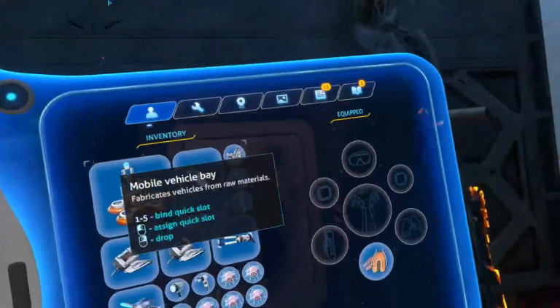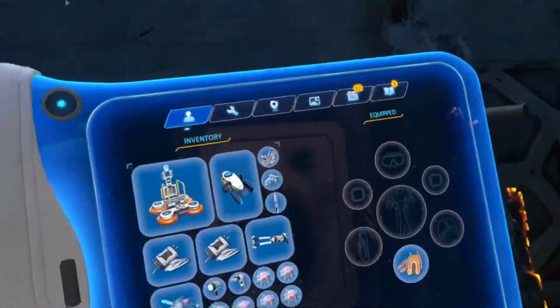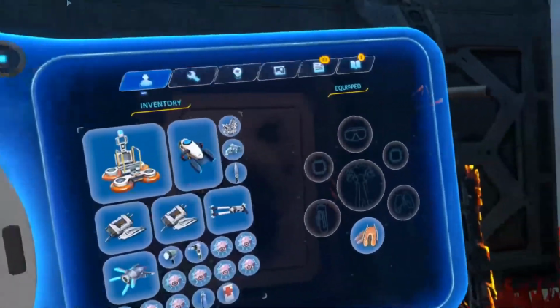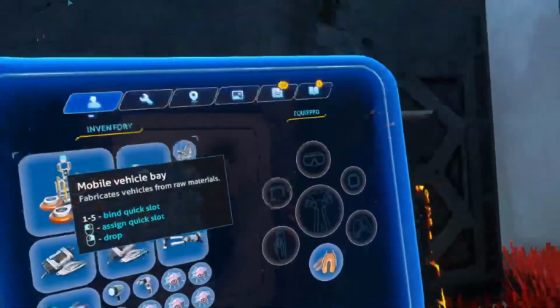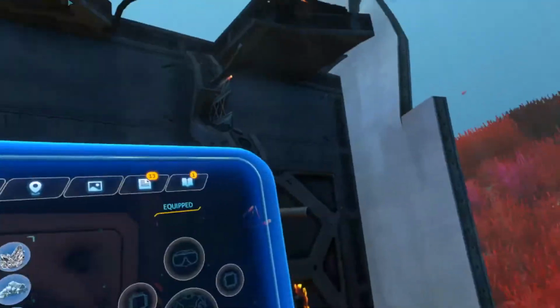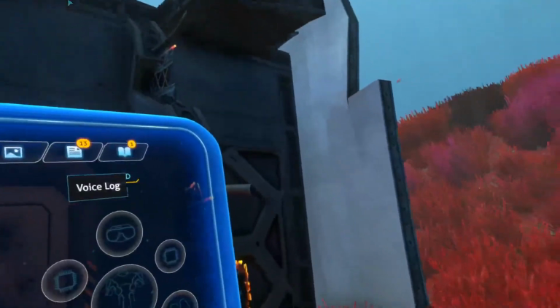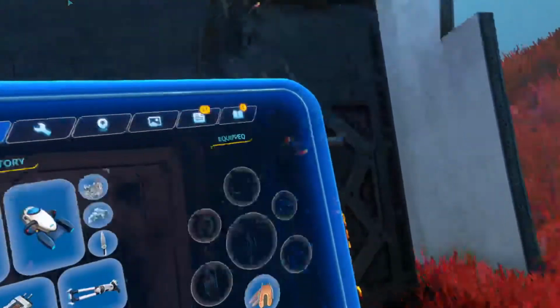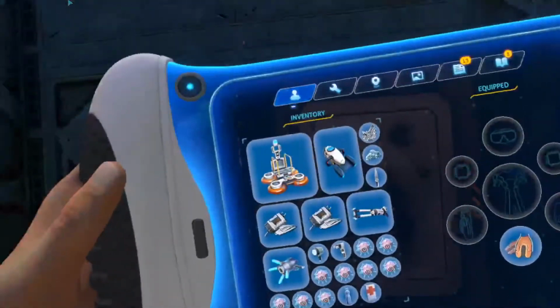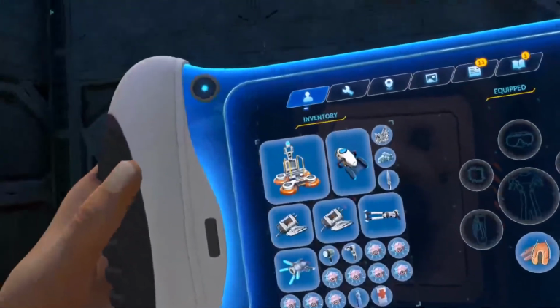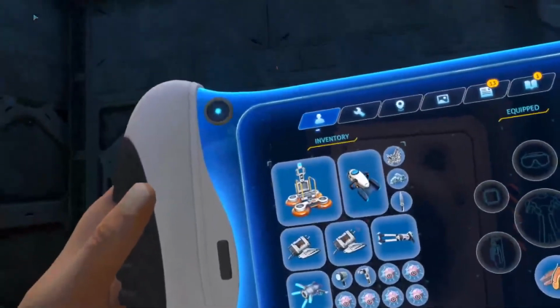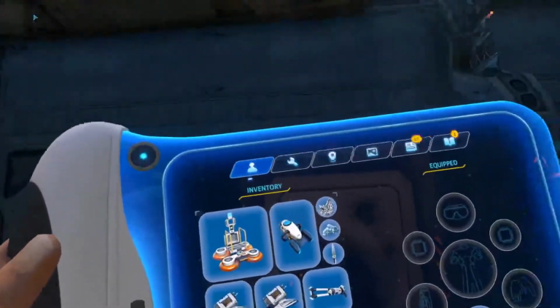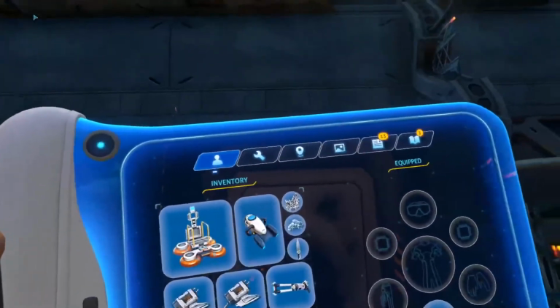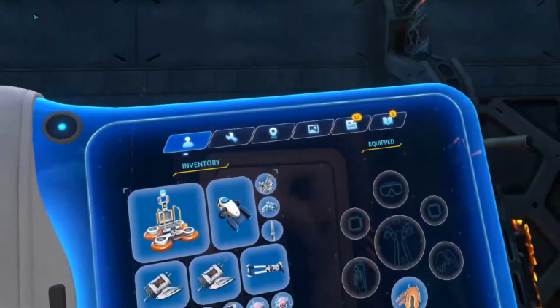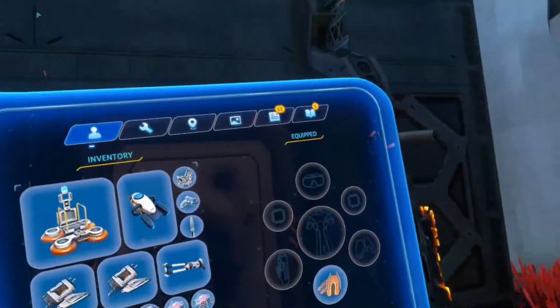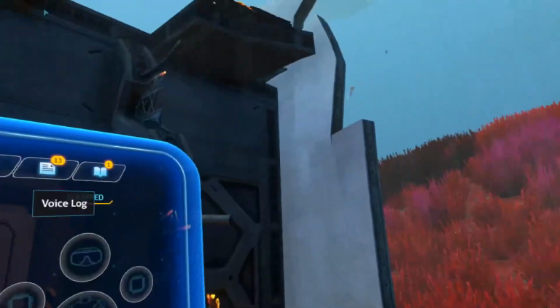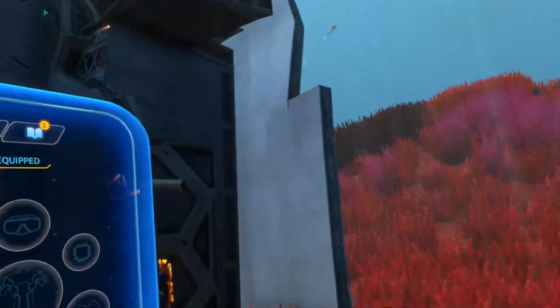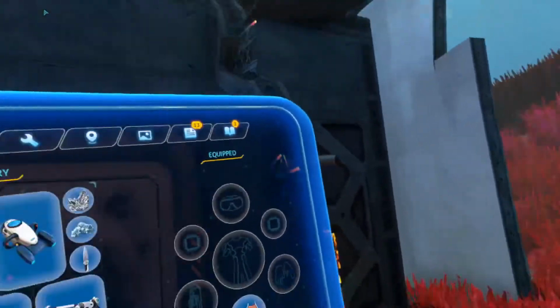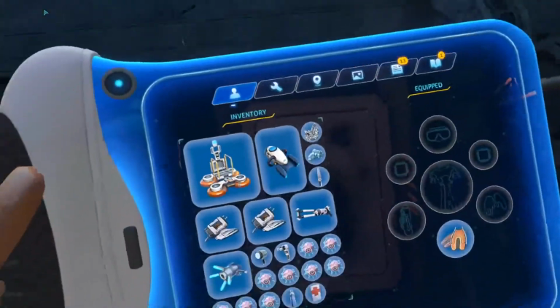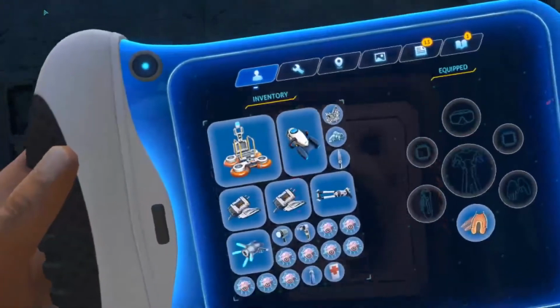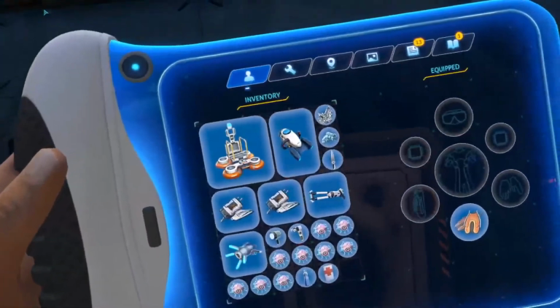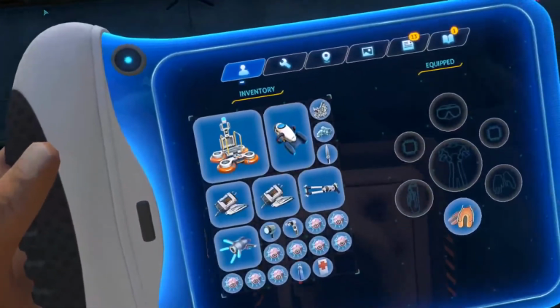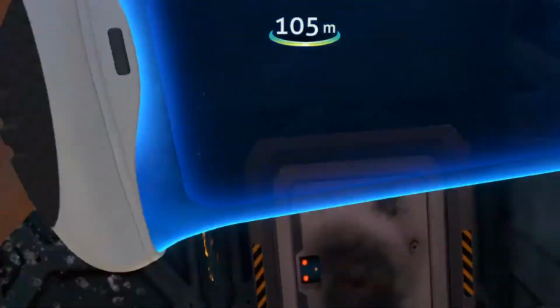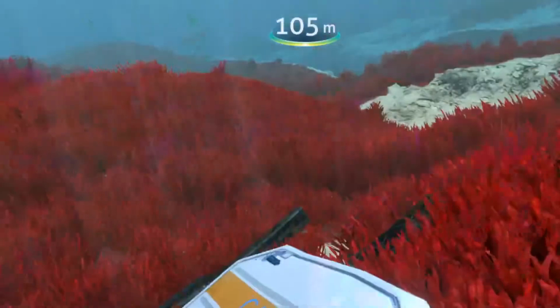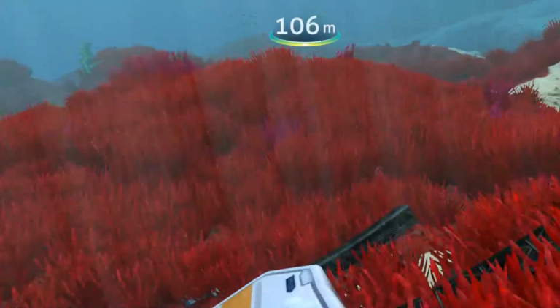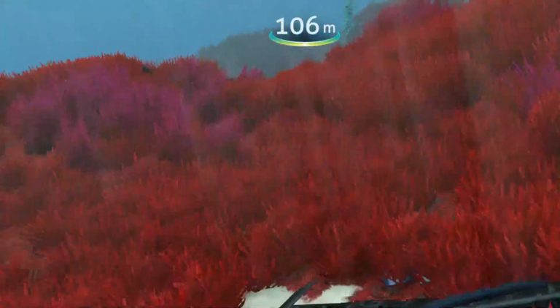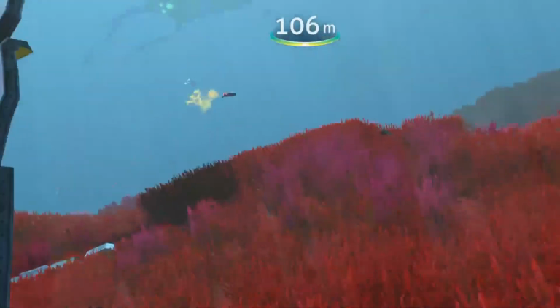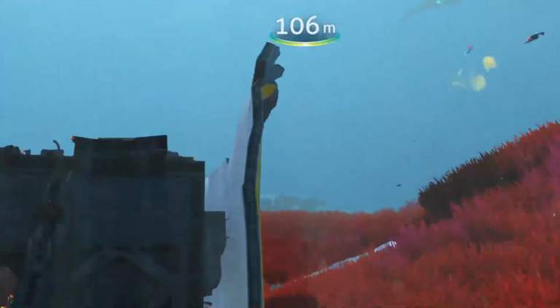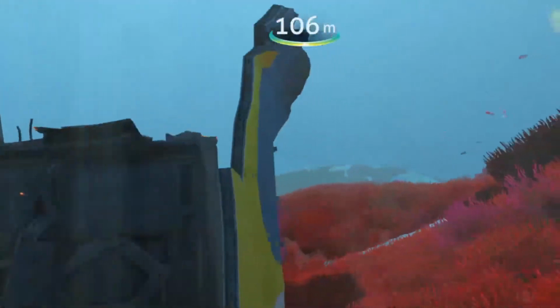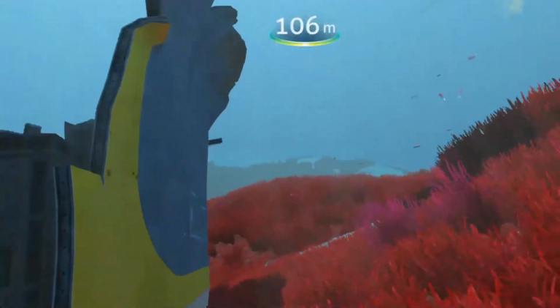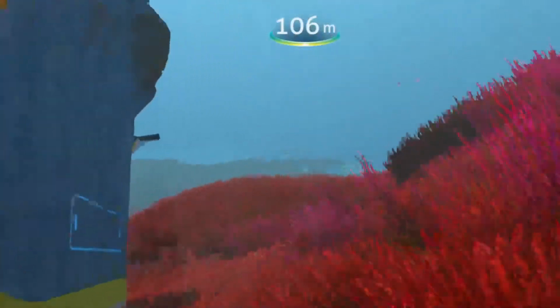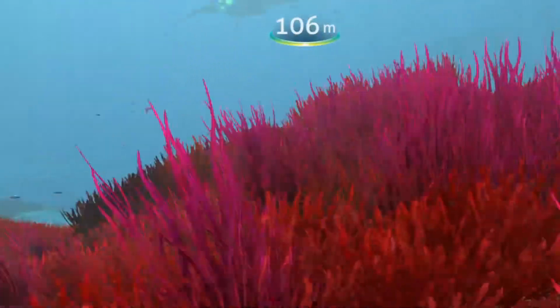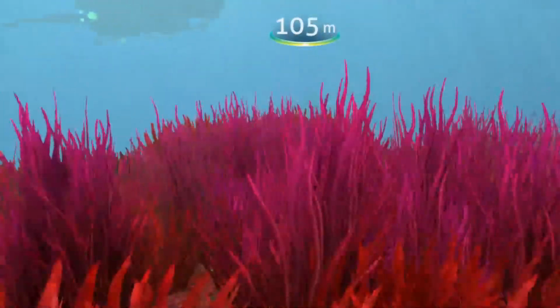It looks like we have more tools in here, but I have no way to access them with my current button layout. I'll keep looking around. There said there was a cave entrance somewhere here.